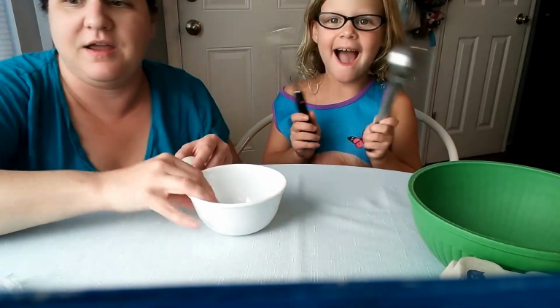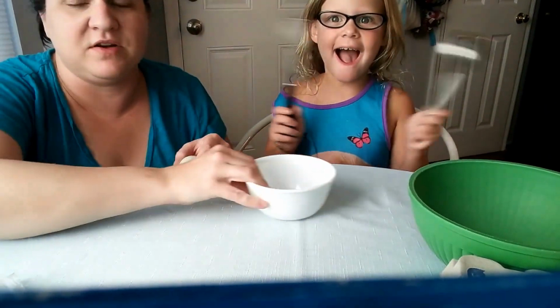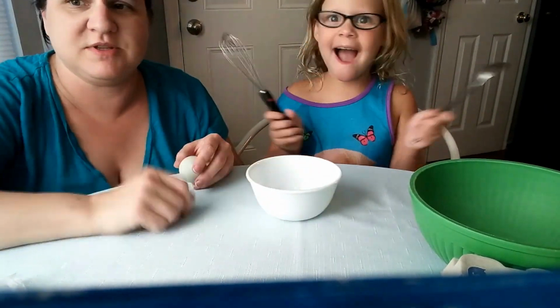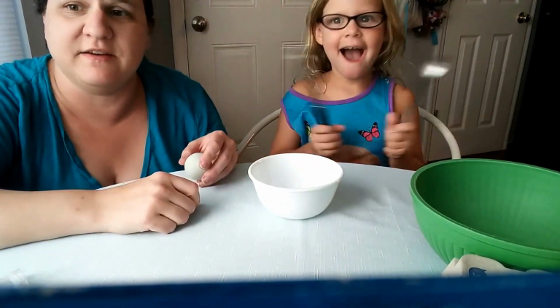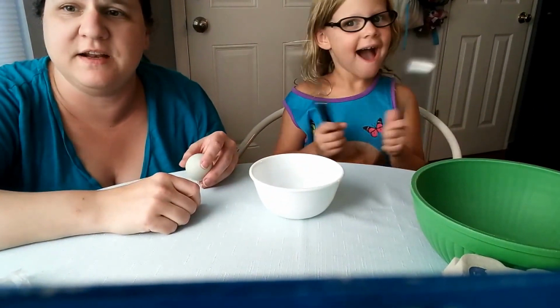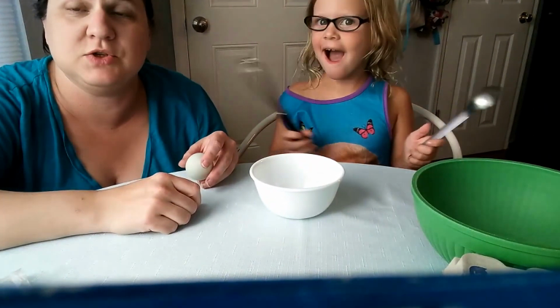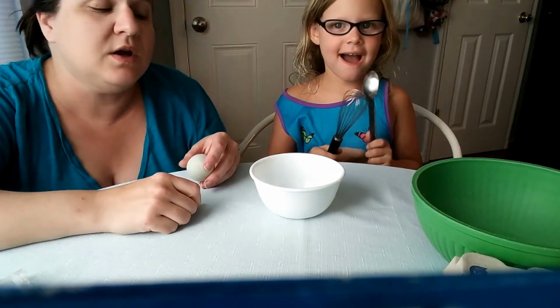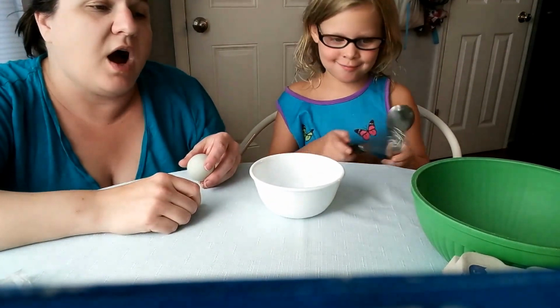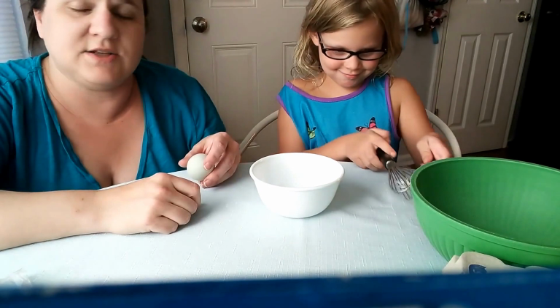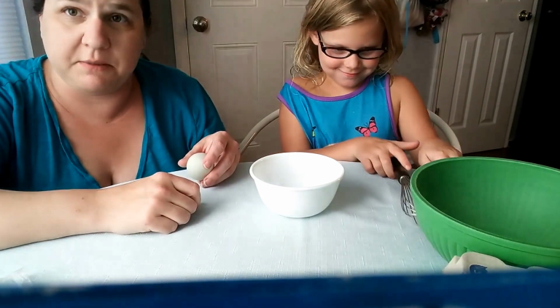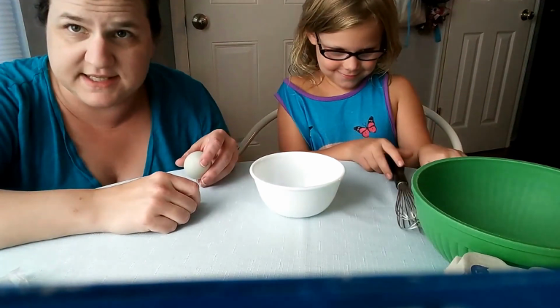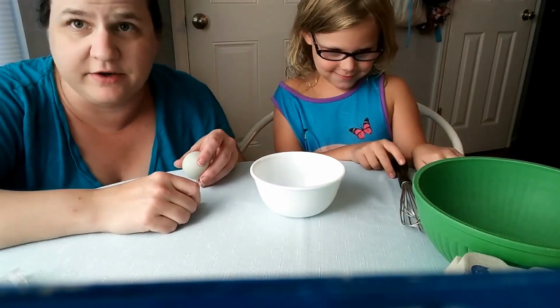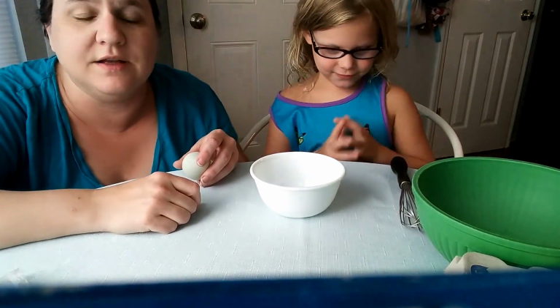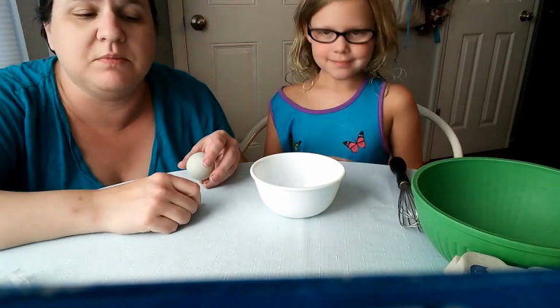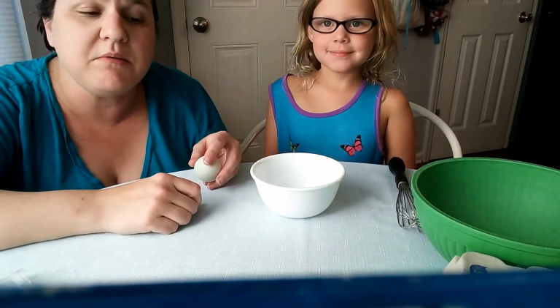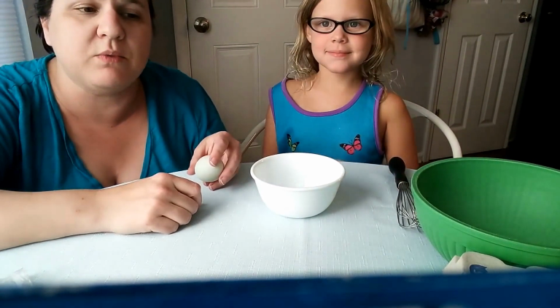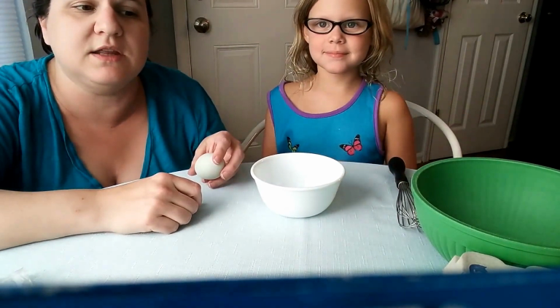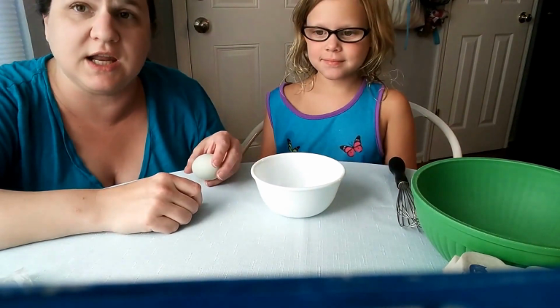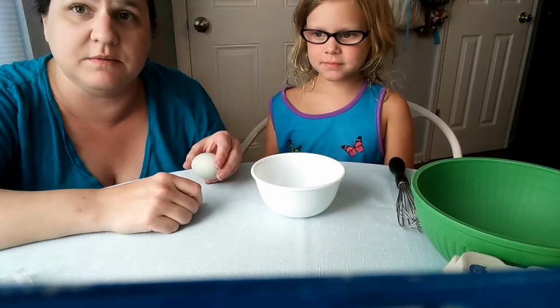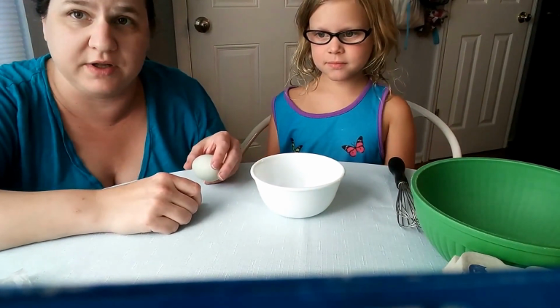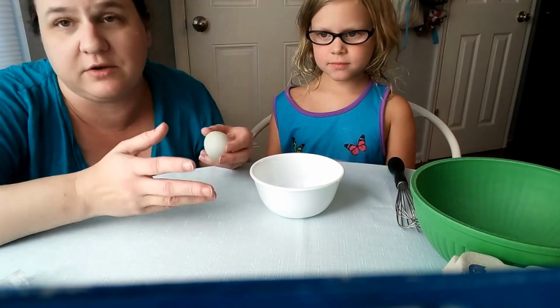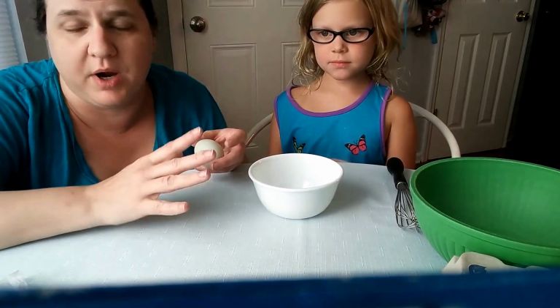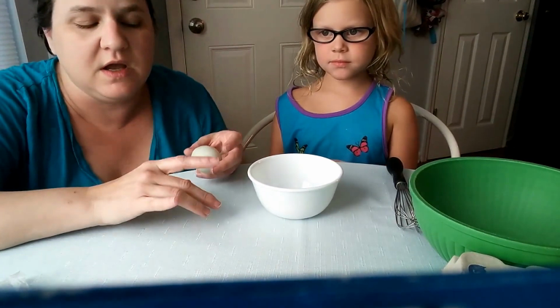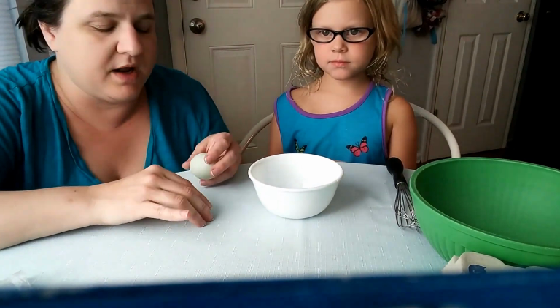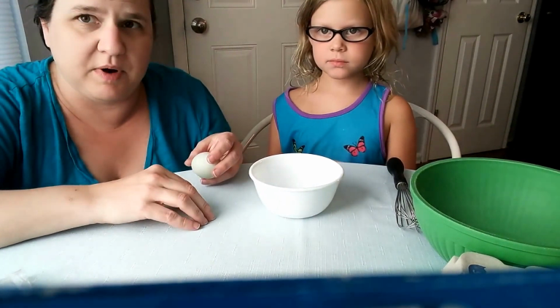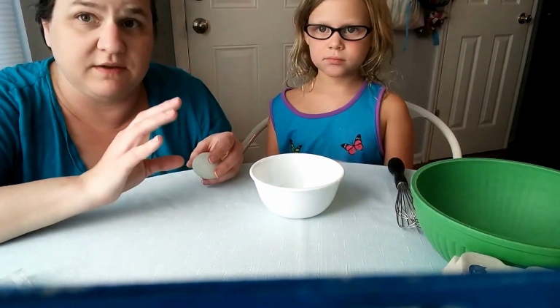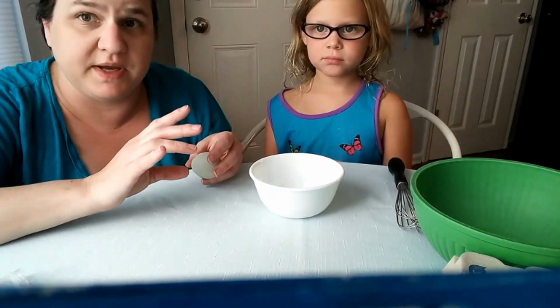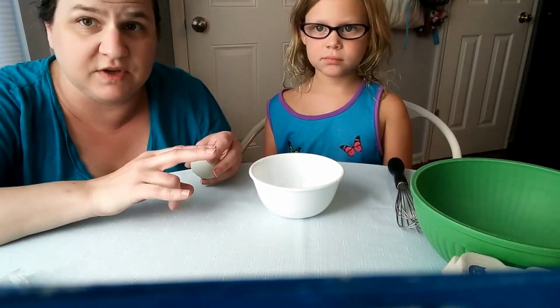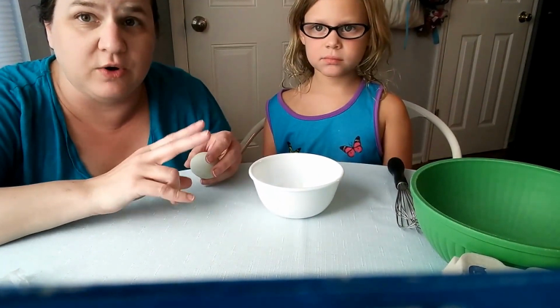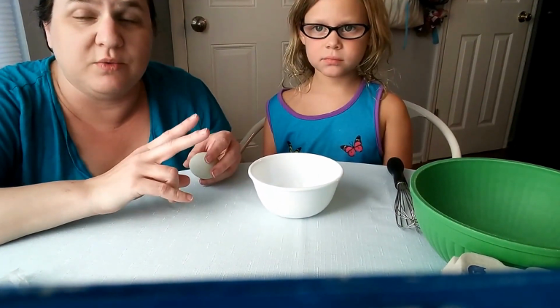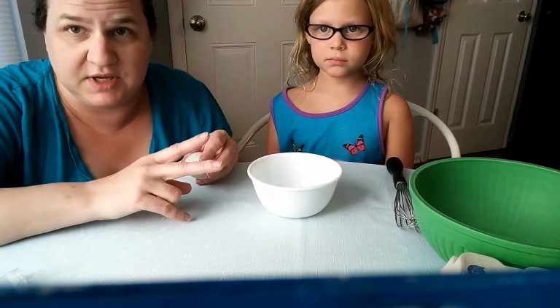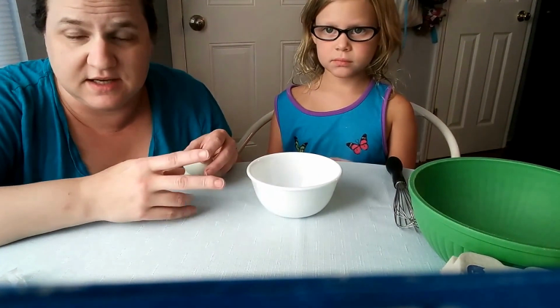We have all of our supplies set up to start the baking process. When we get the regular chicken egg brownies made up, we'll probably film a second video with us doing a taste test.